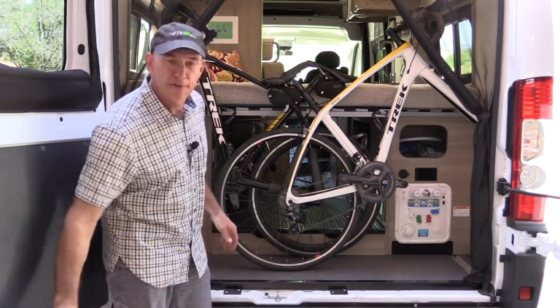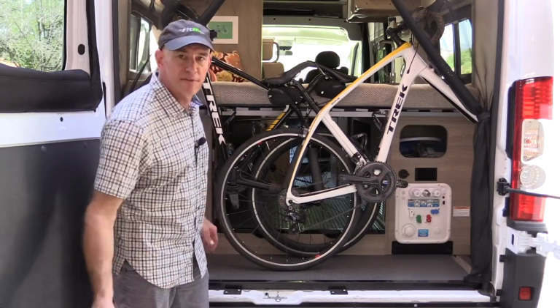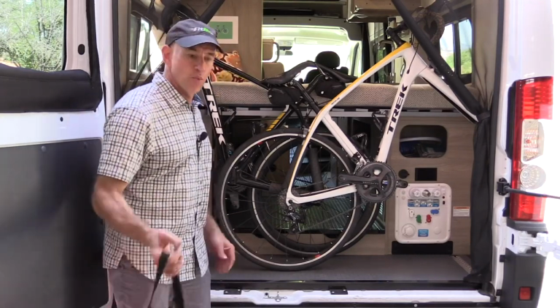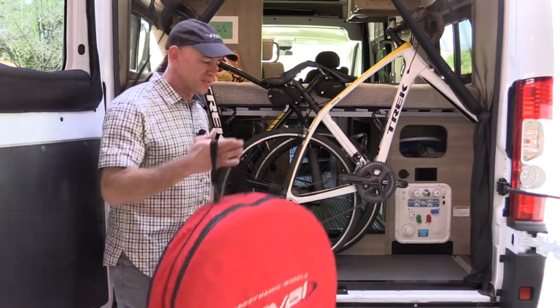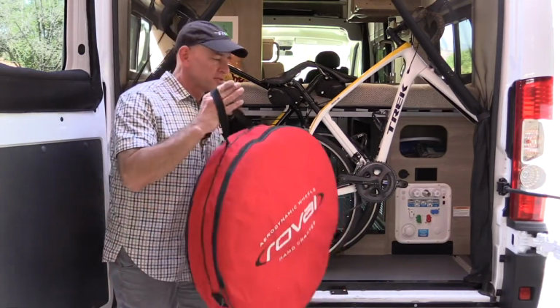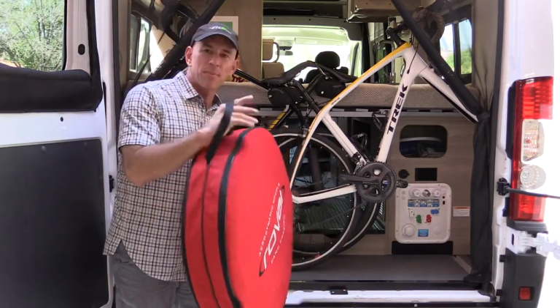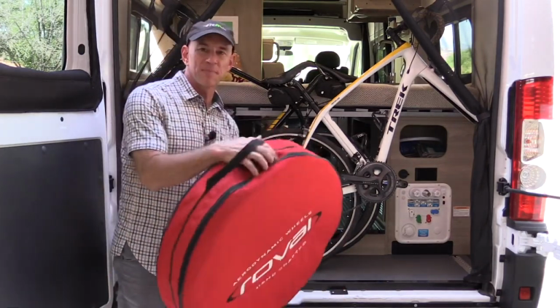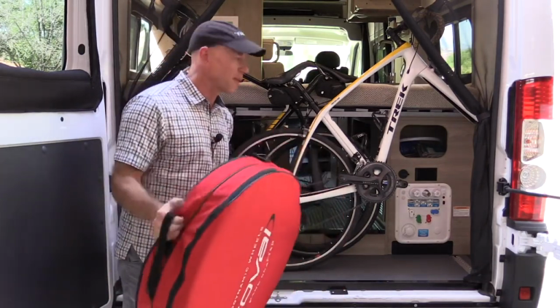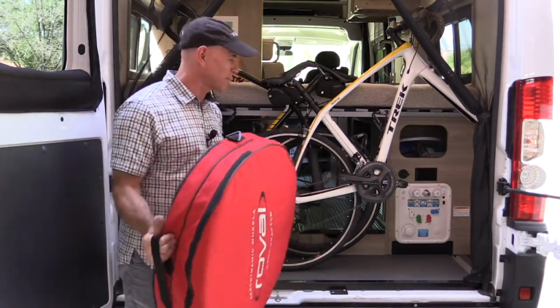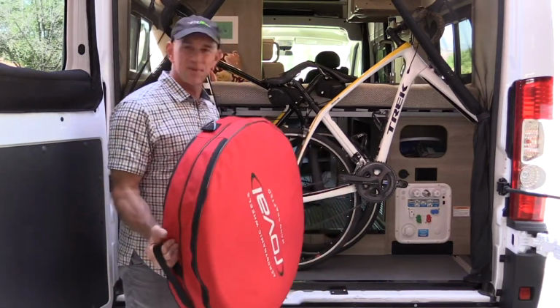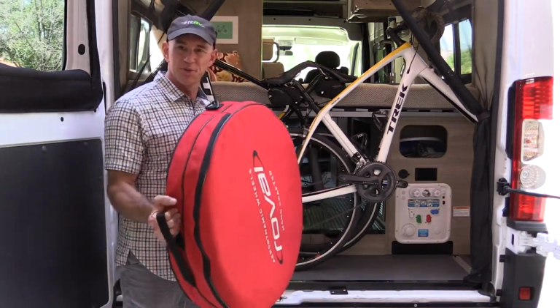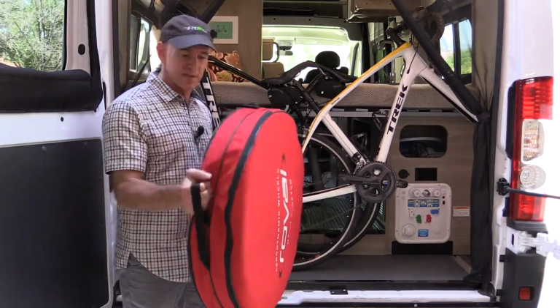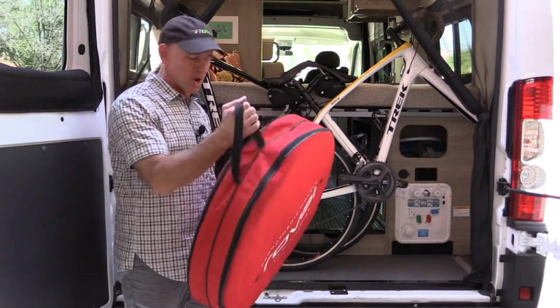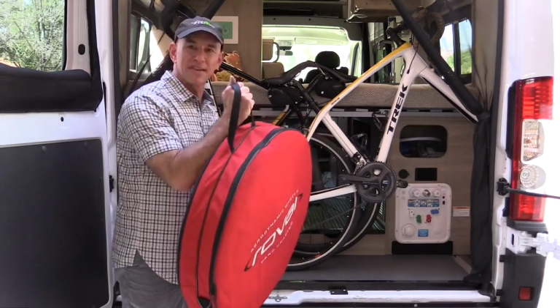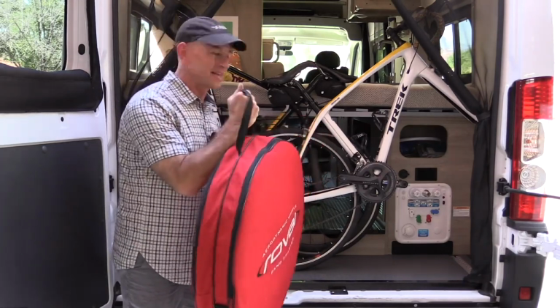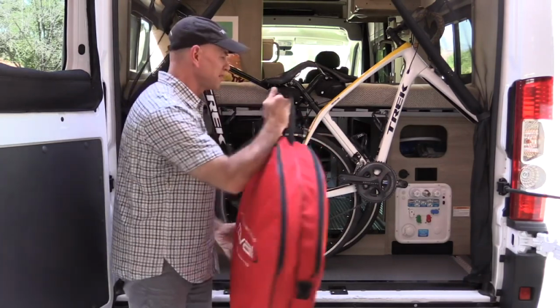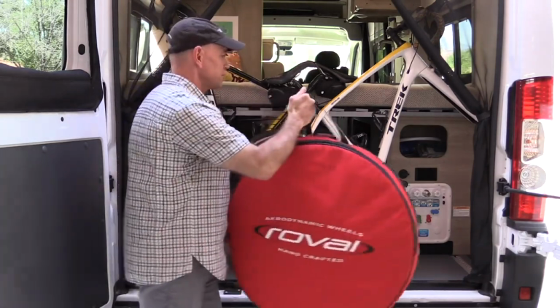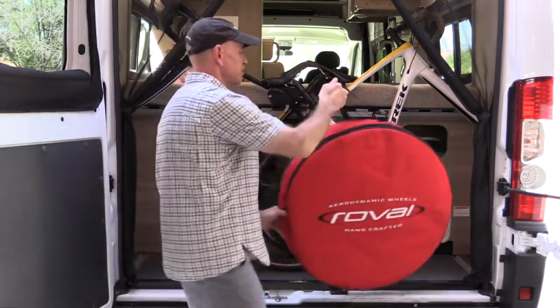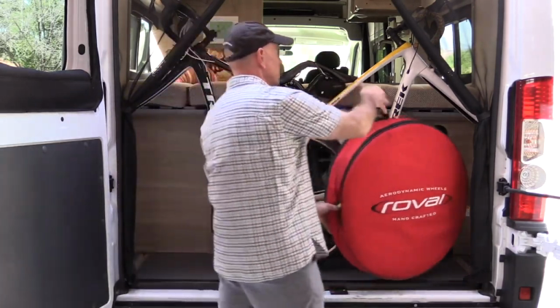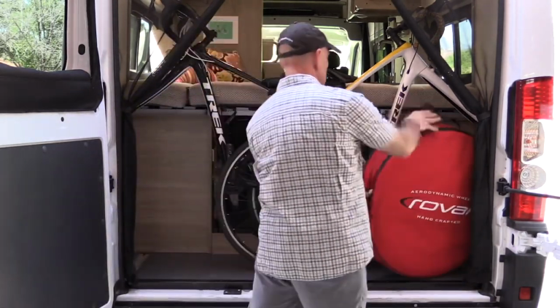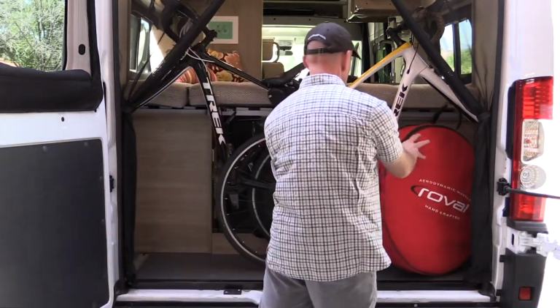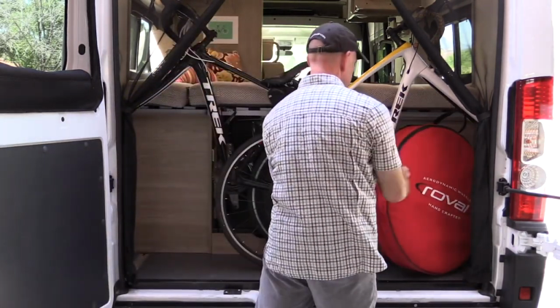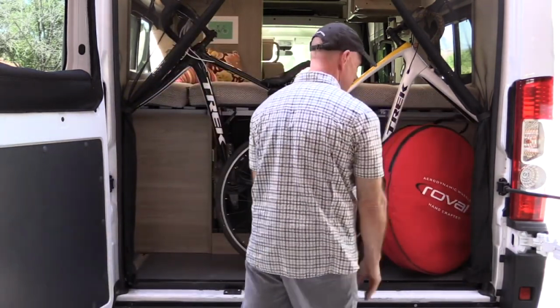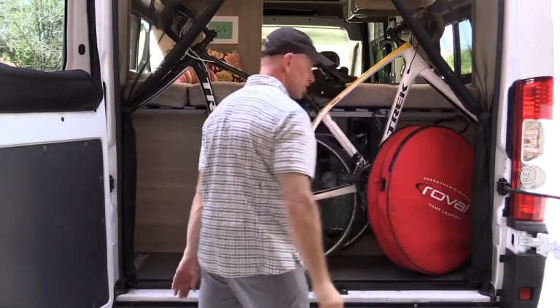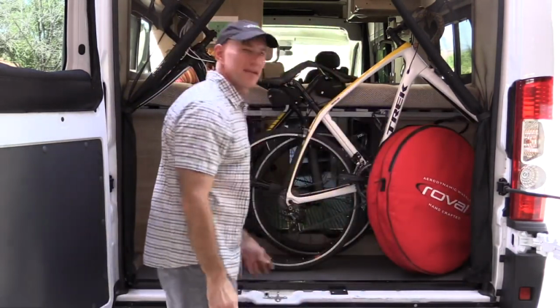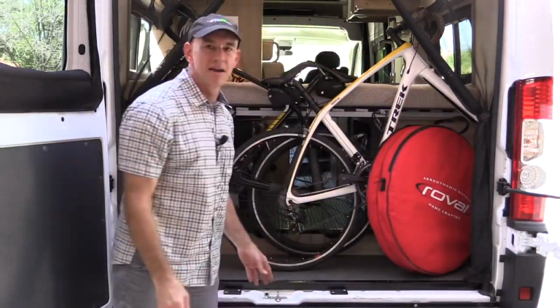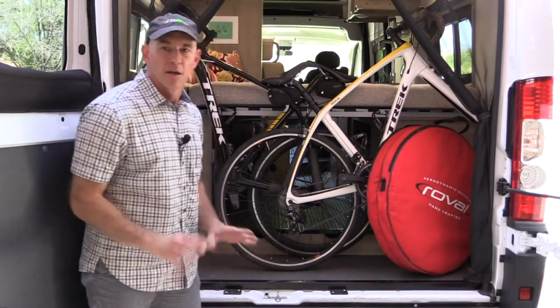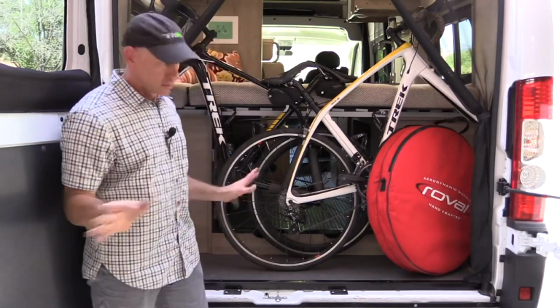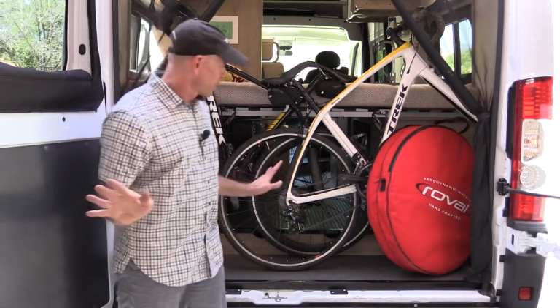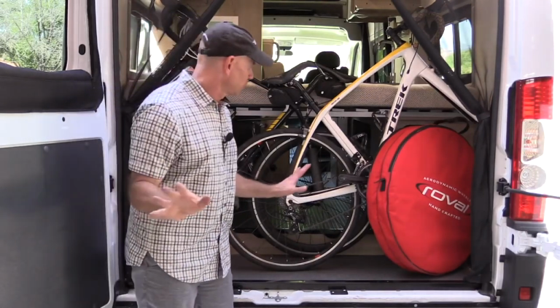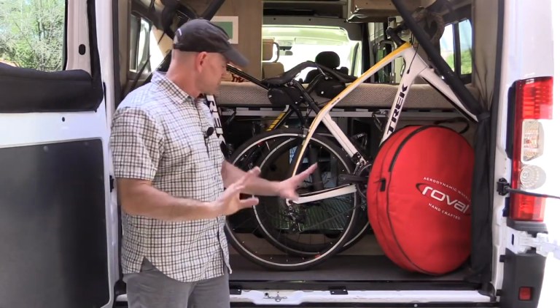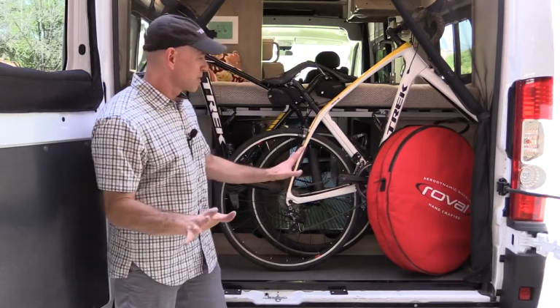As far as the front wheels, there's probably something more complicated you could do, but we decided to take the easy route and just use a wheel bag — it just kind of fits in there like that. Very little to do there.